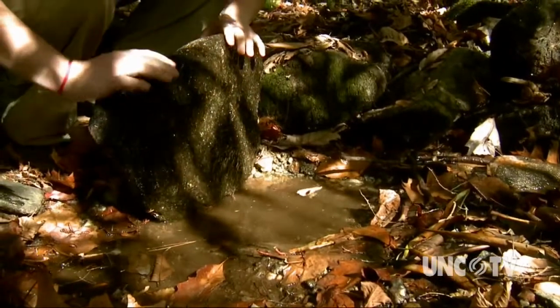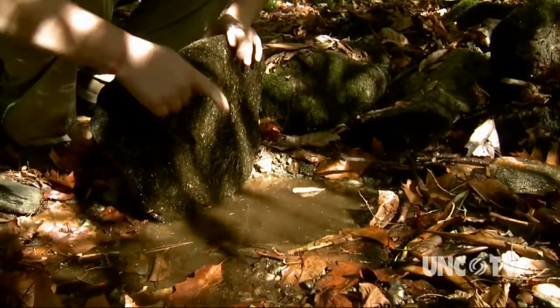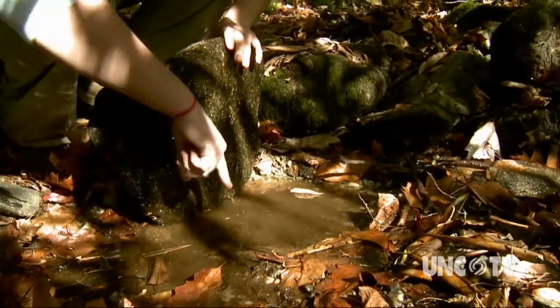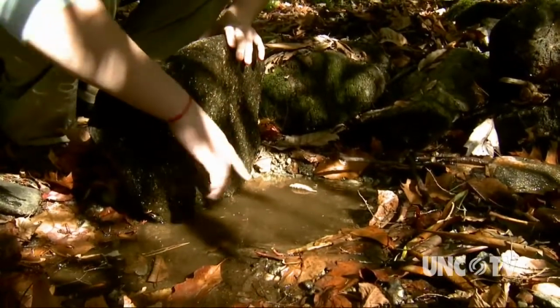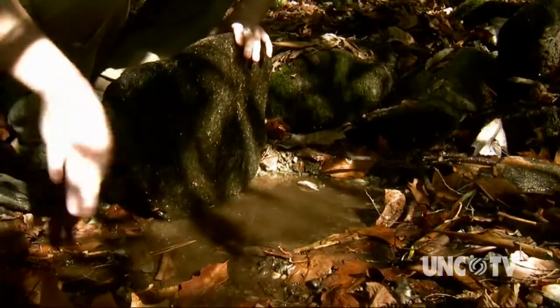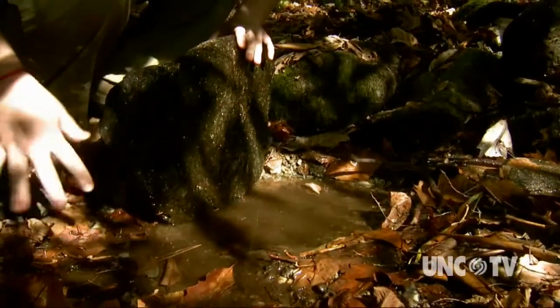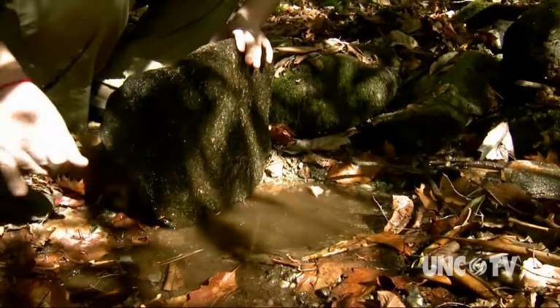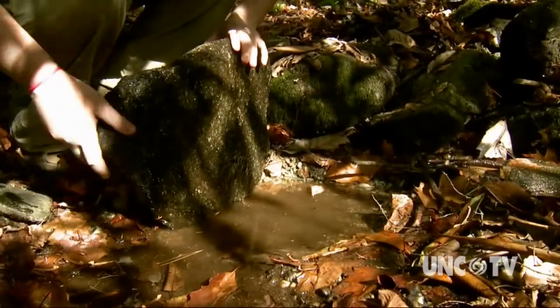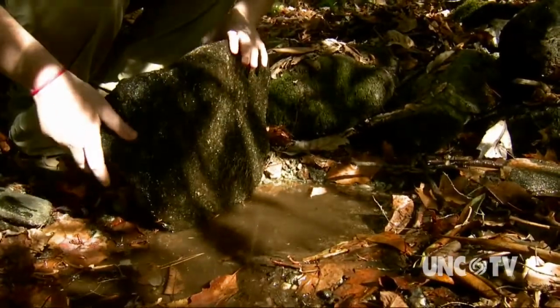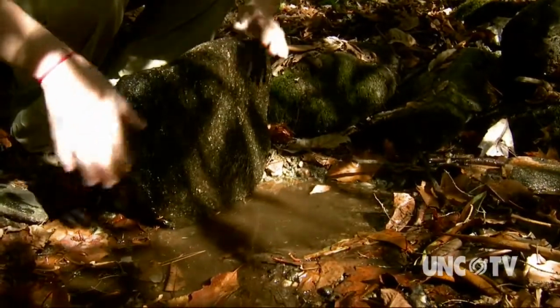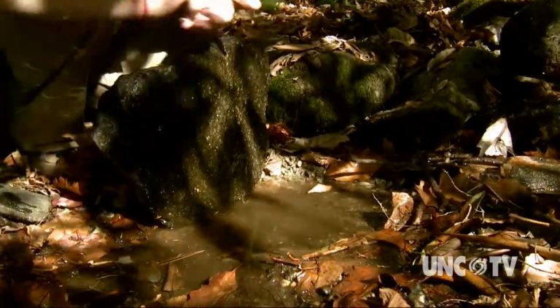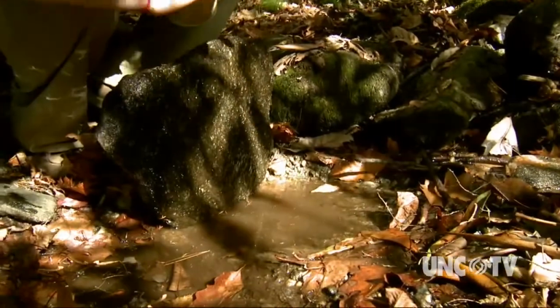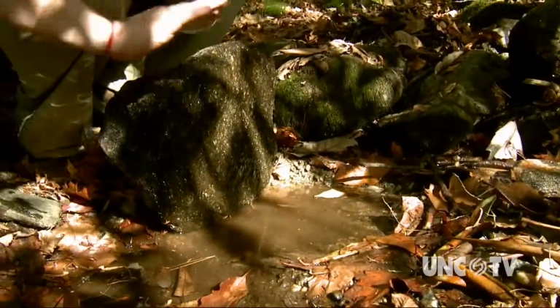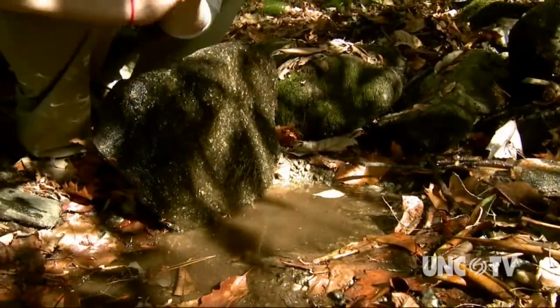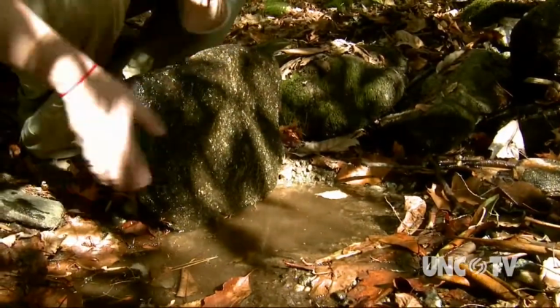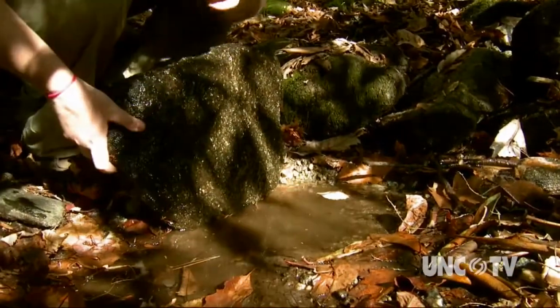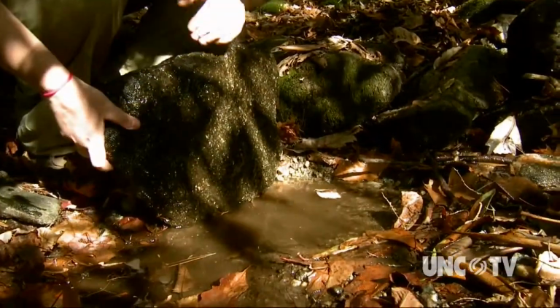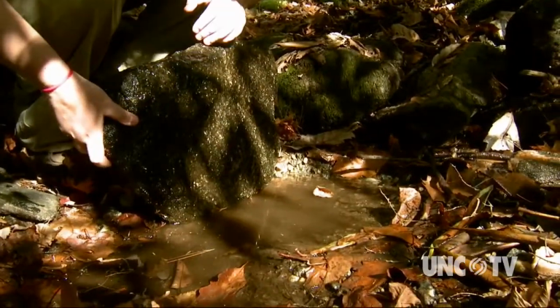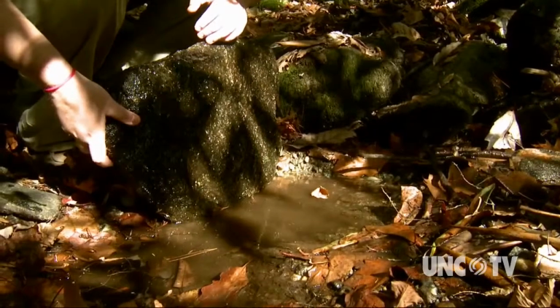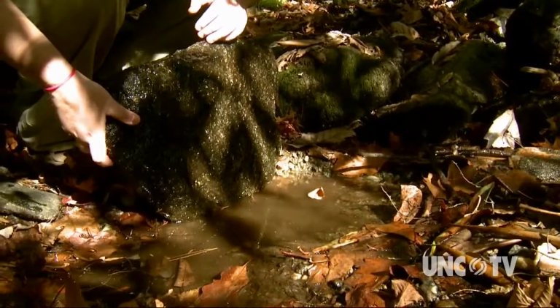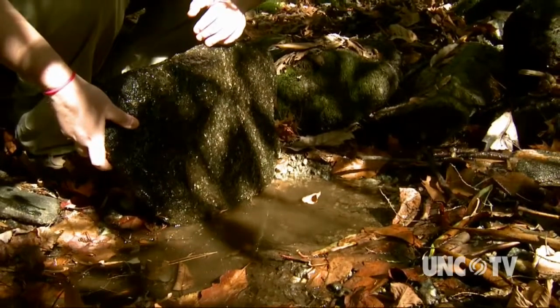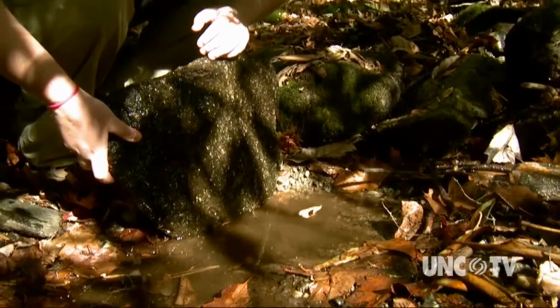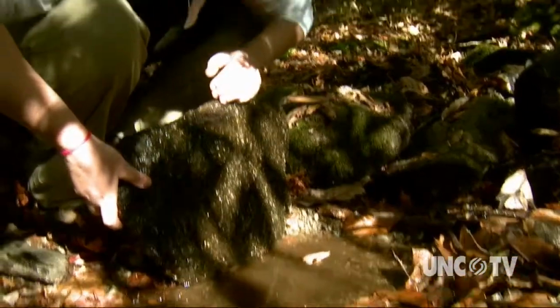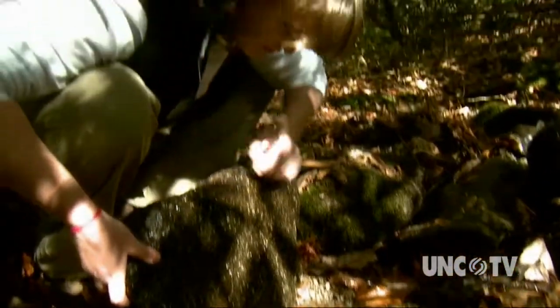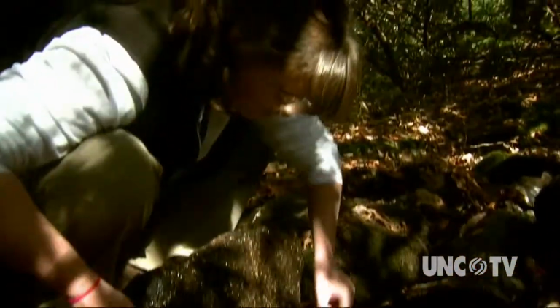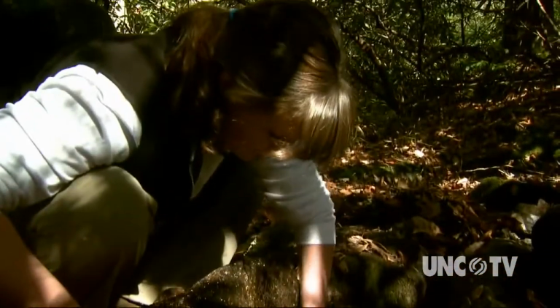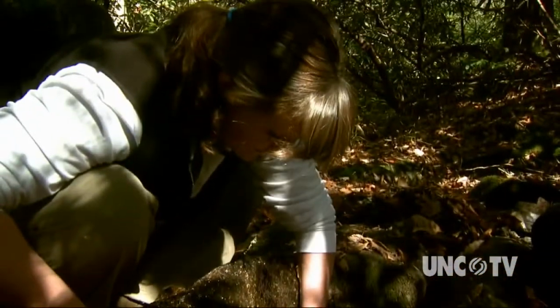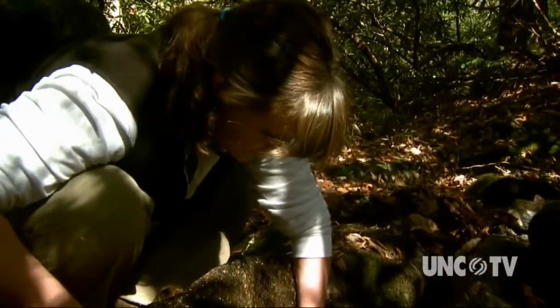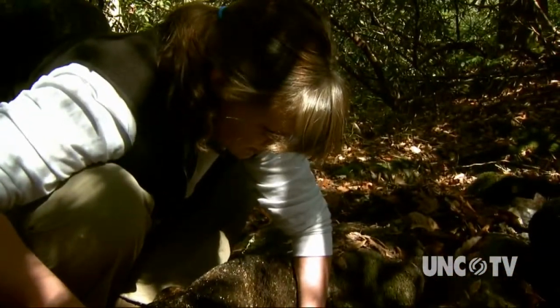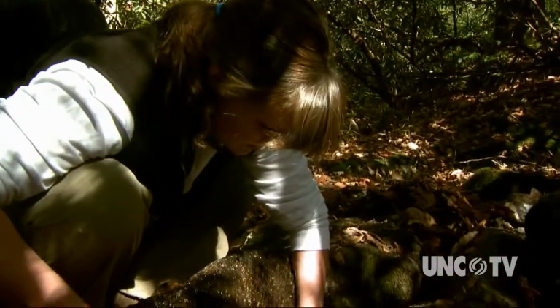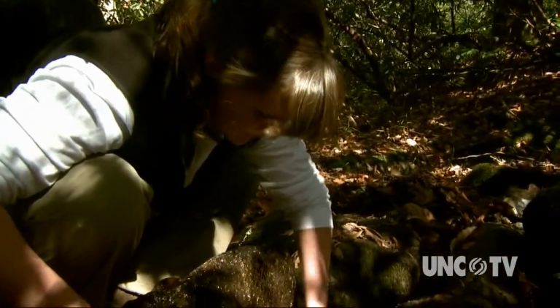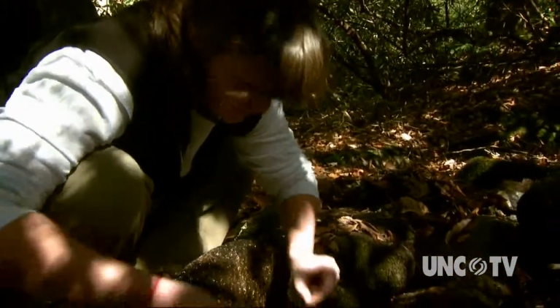Here's one. Swam under there. Let it clear out a little bit. There's also a crayfish. Pretty cool.